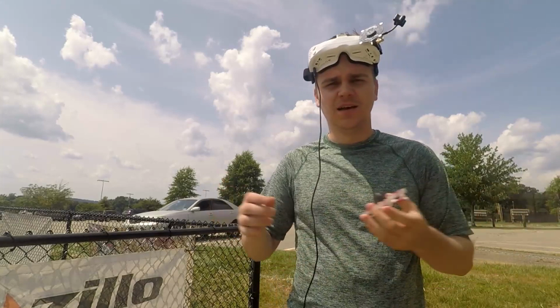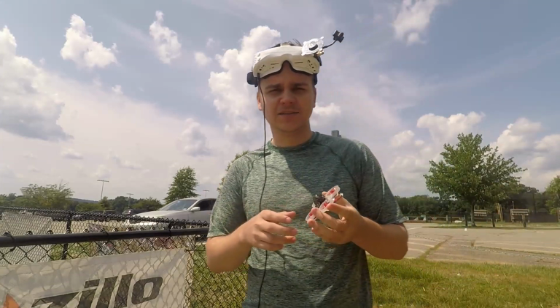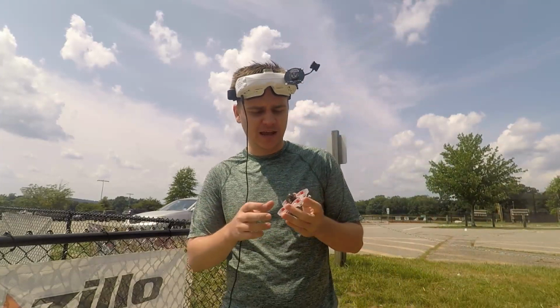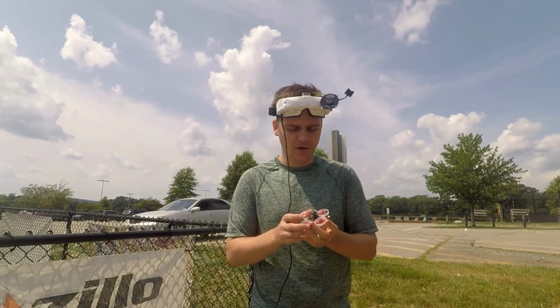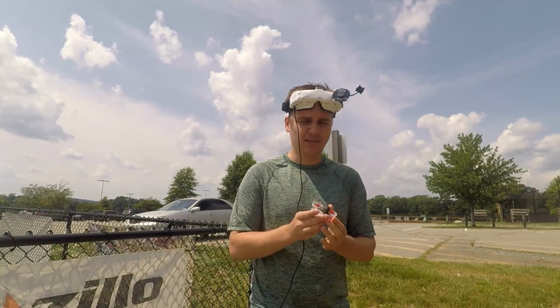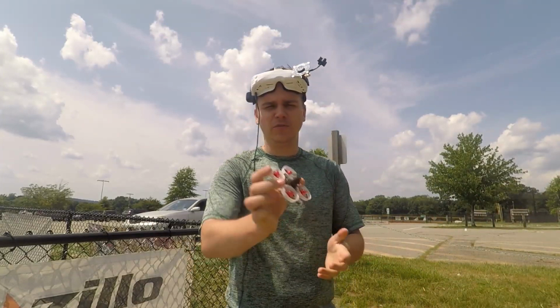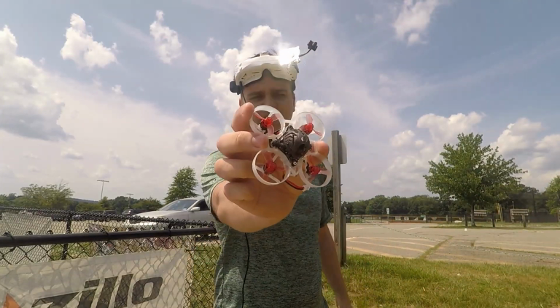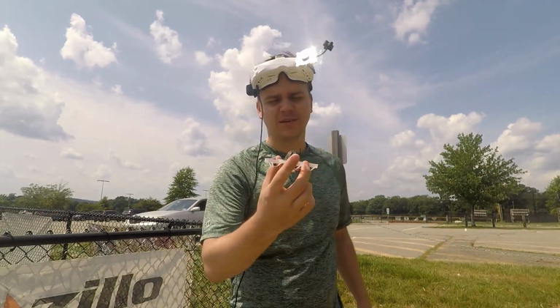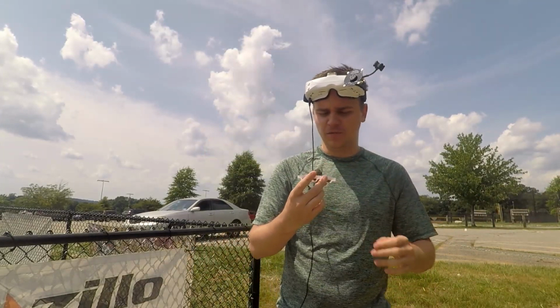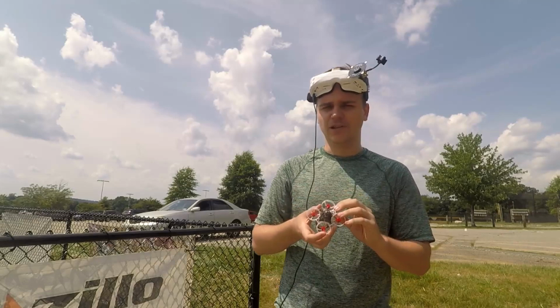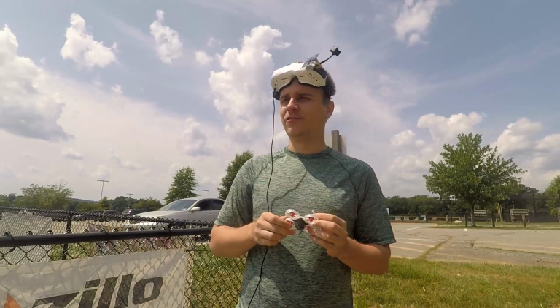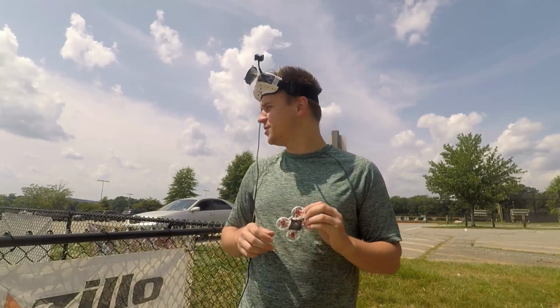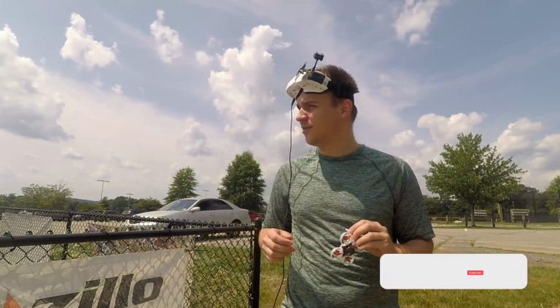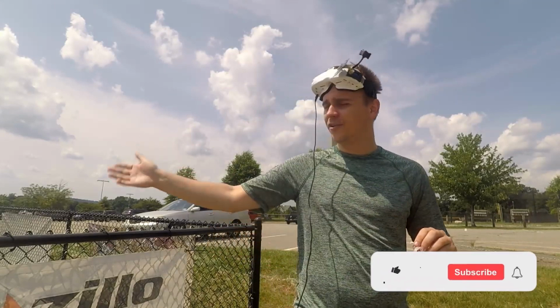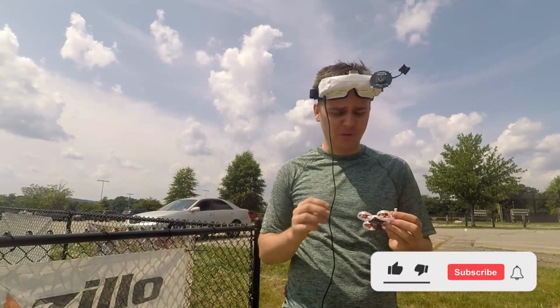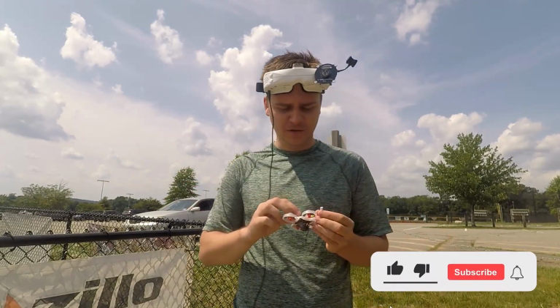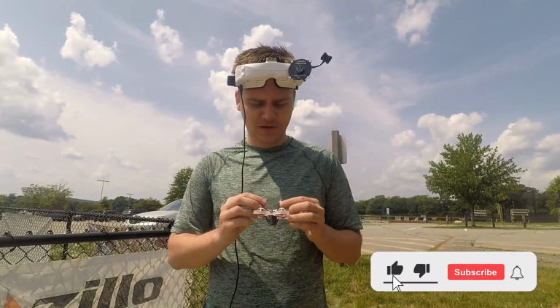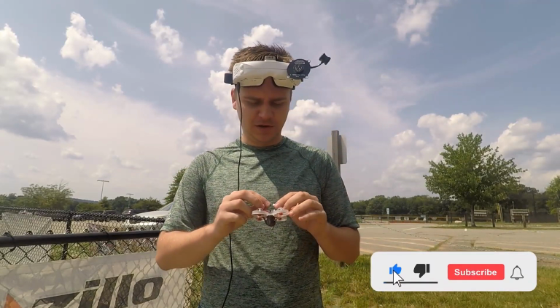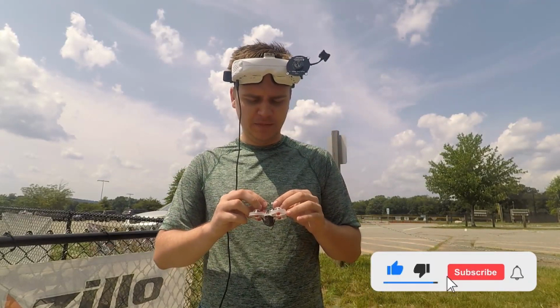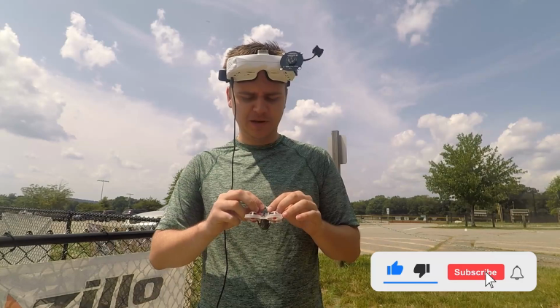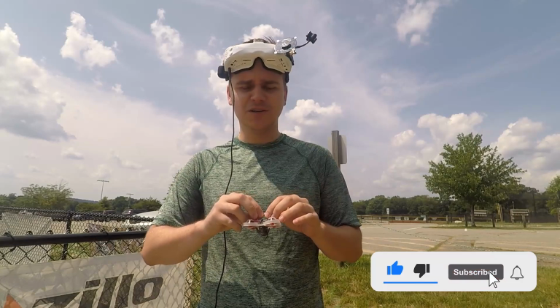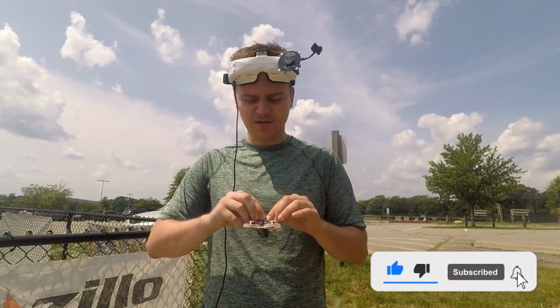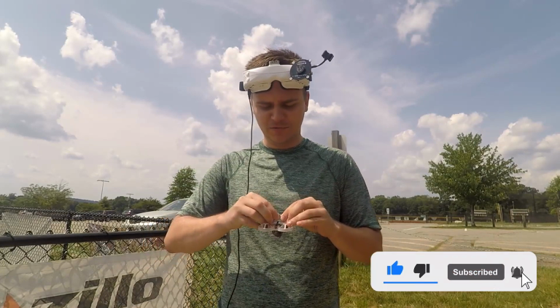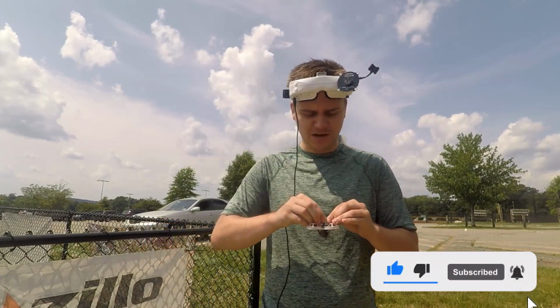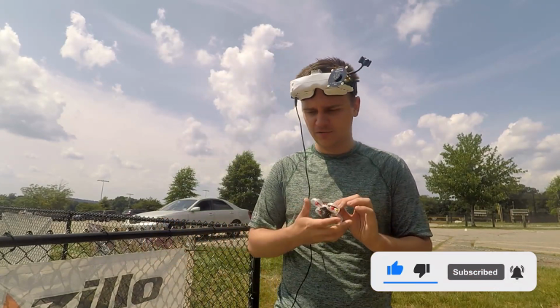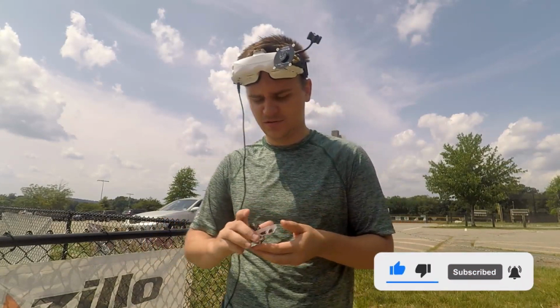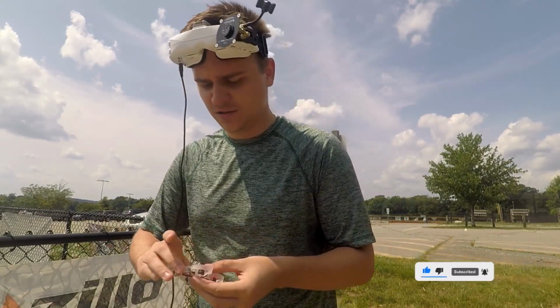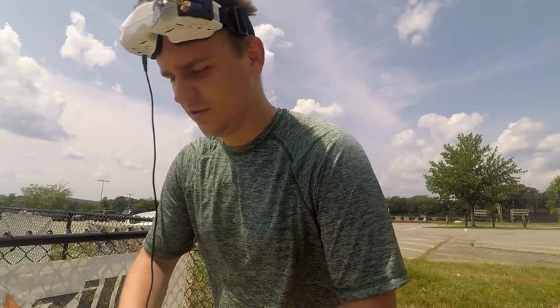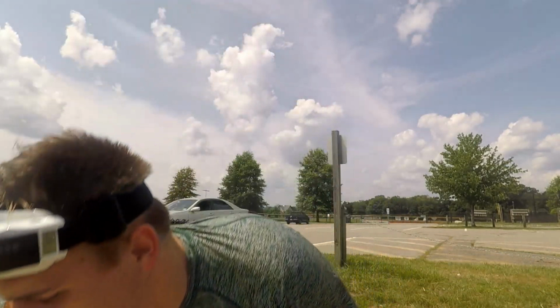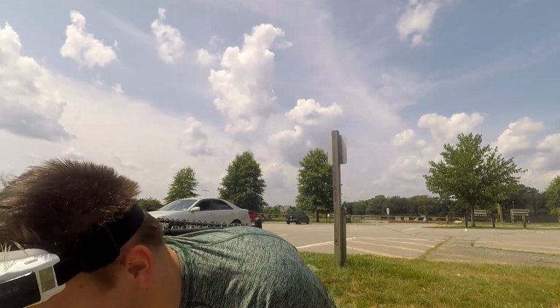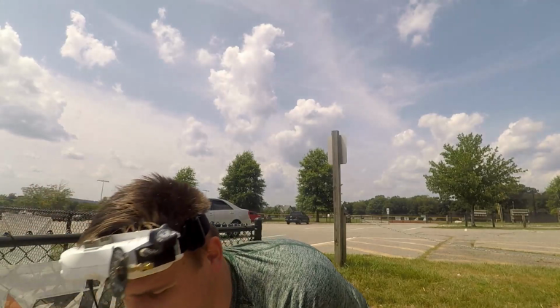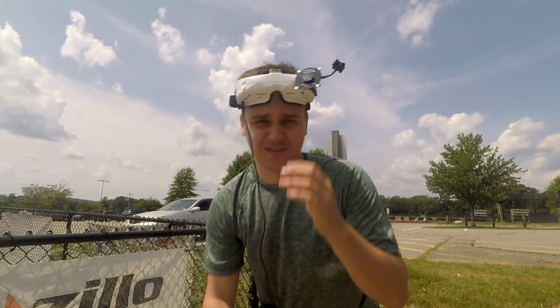Hey guys, so today we're looking at the Mobula 6 — we're gonna be doing a little bit of a range test. I'm out here on the football field so I'm not expecting much out of this, but we'll see how it goes. Let's go.